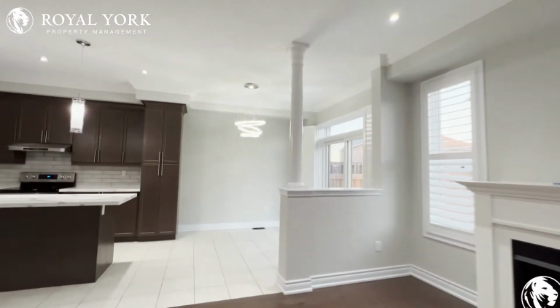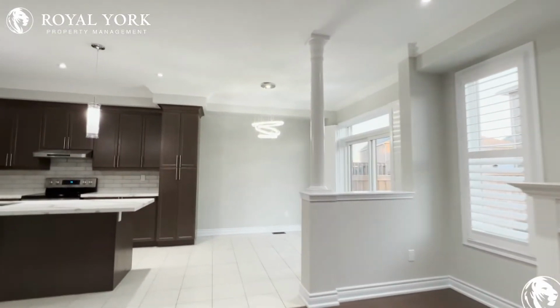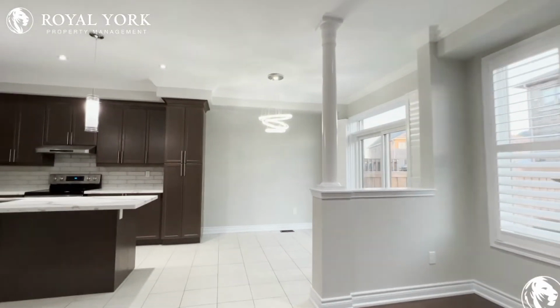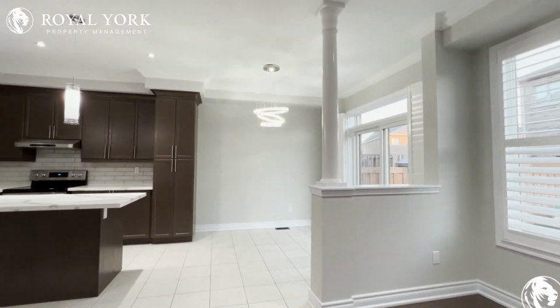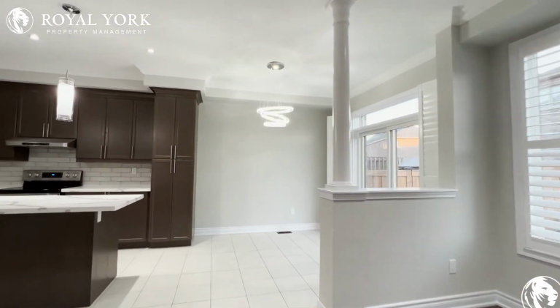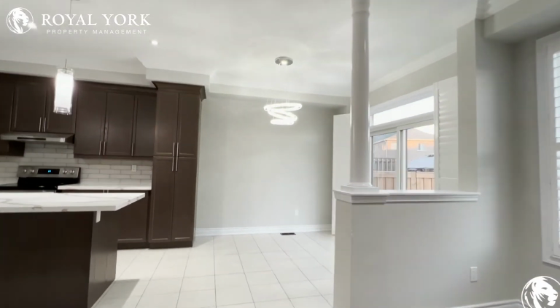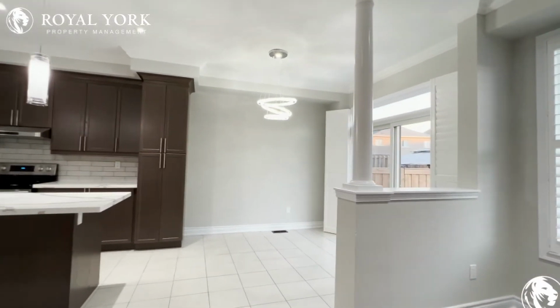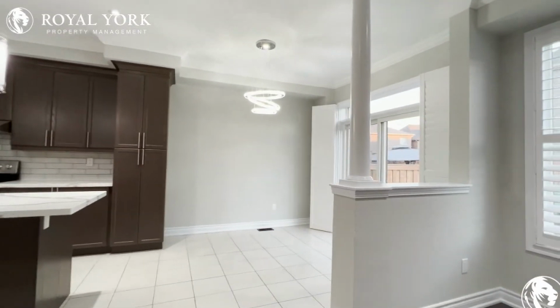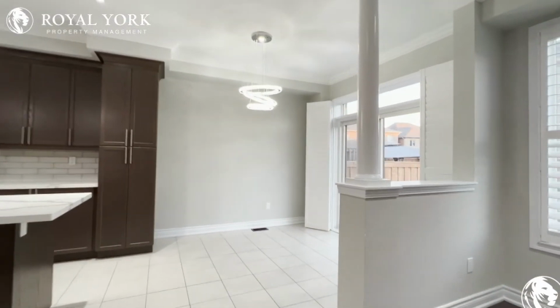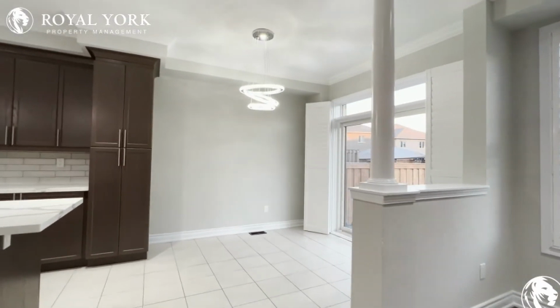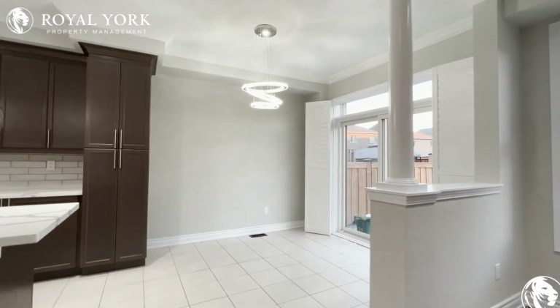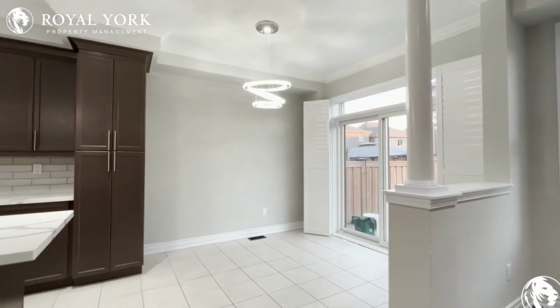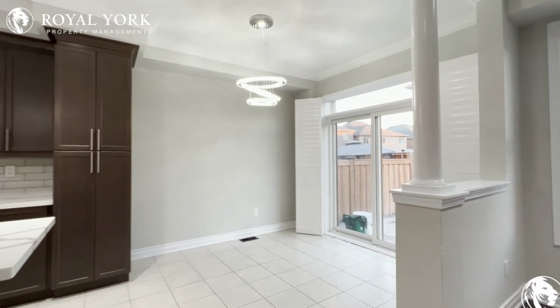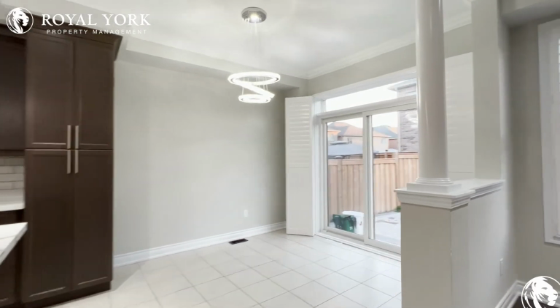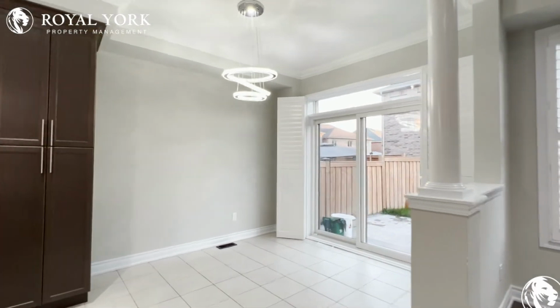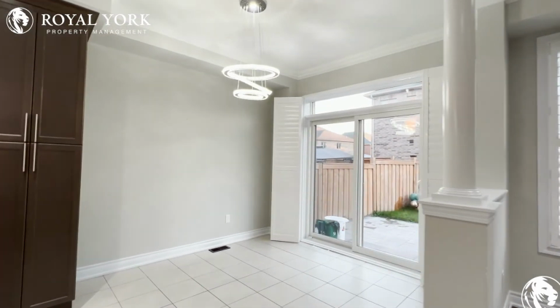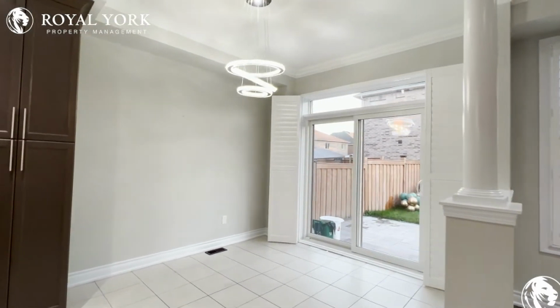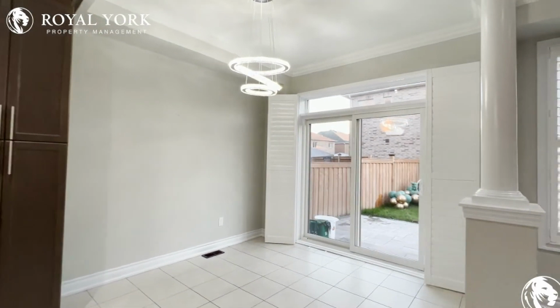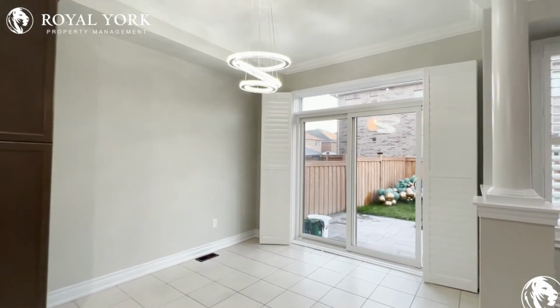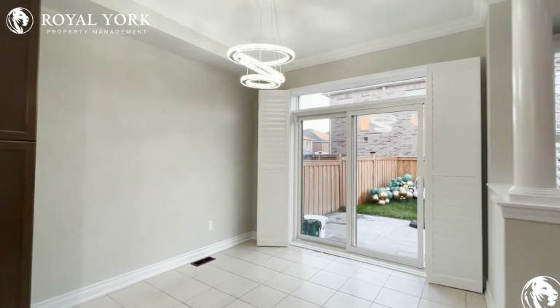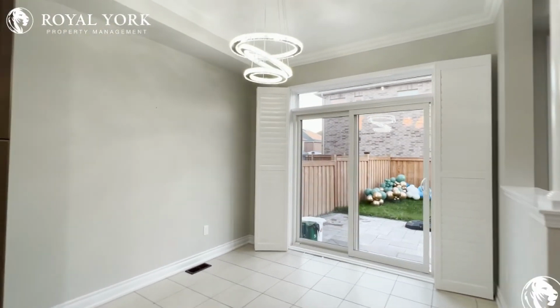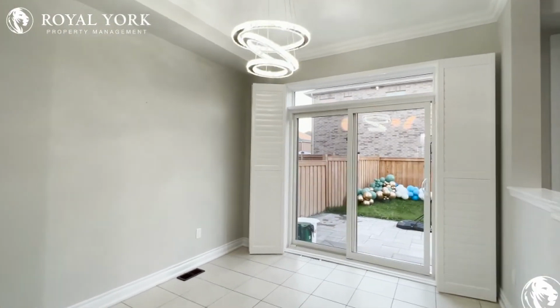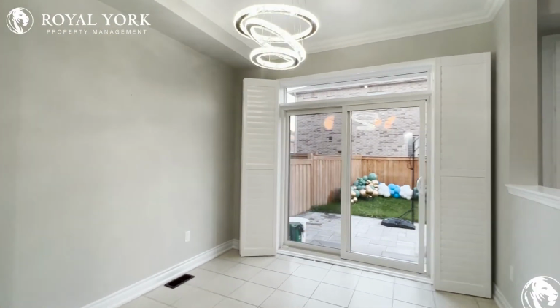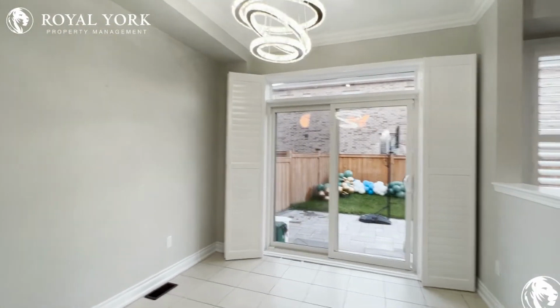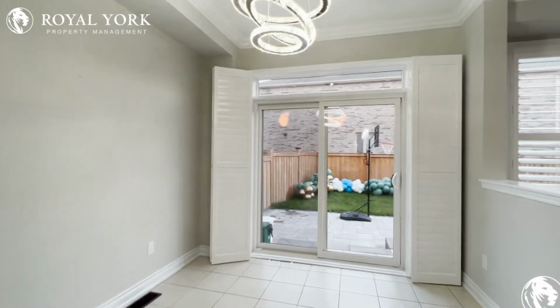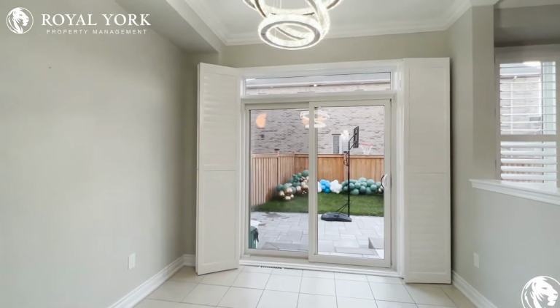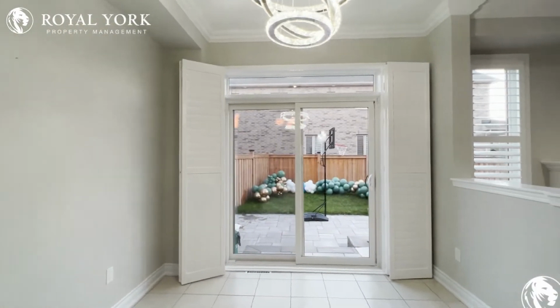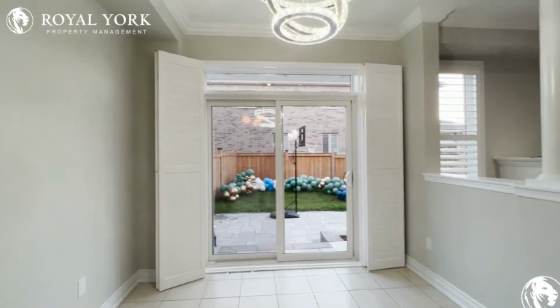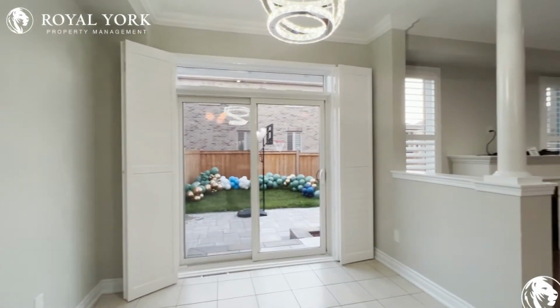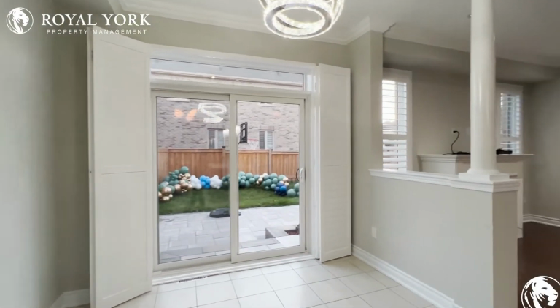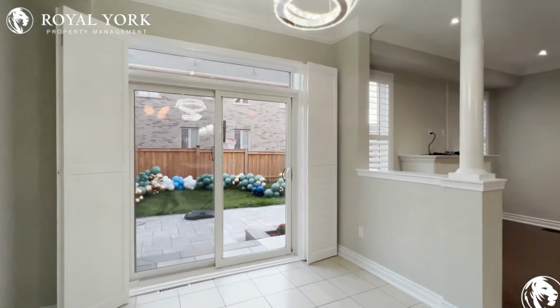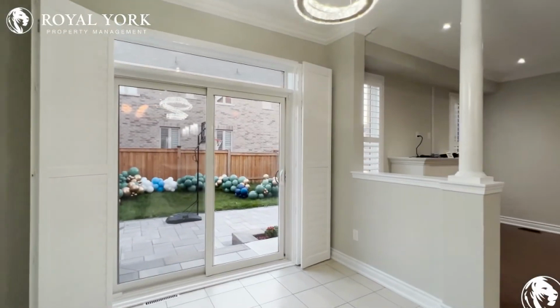Over here you have a dining space which can seat up to four to six, and you have a beautiful and modern chandelier just hanging above.